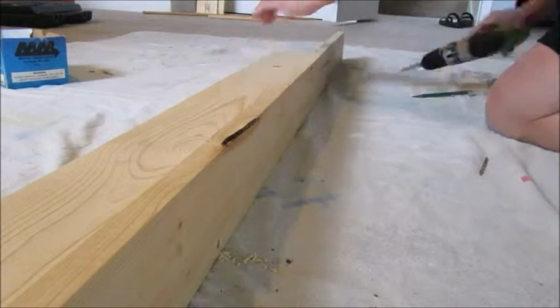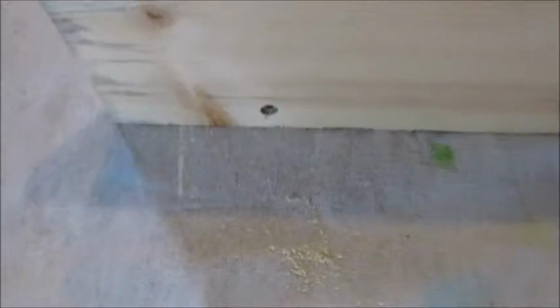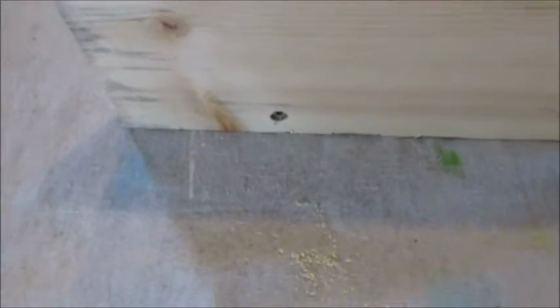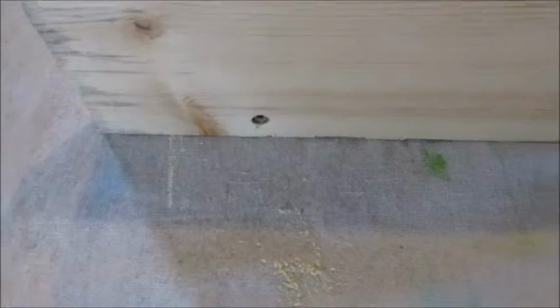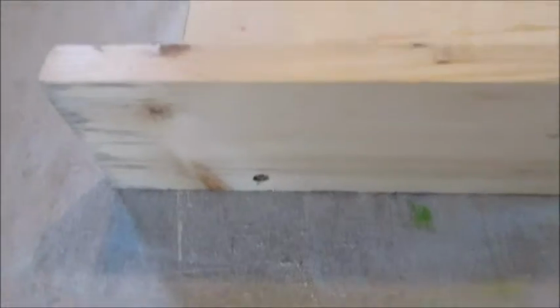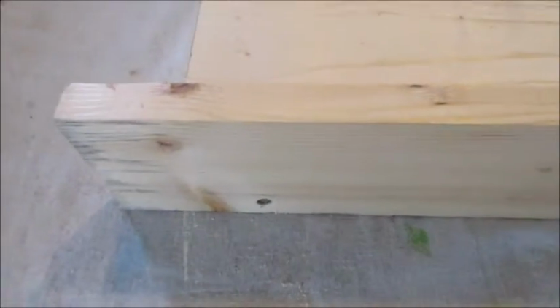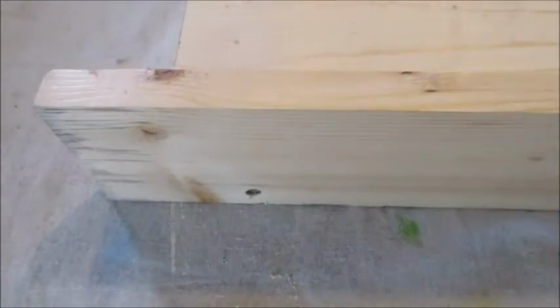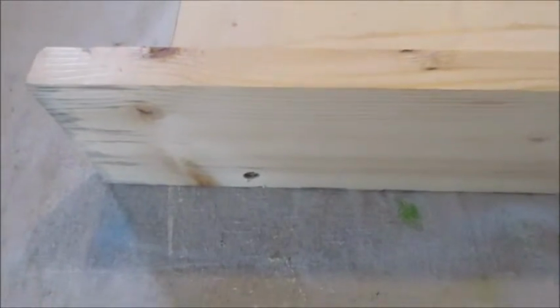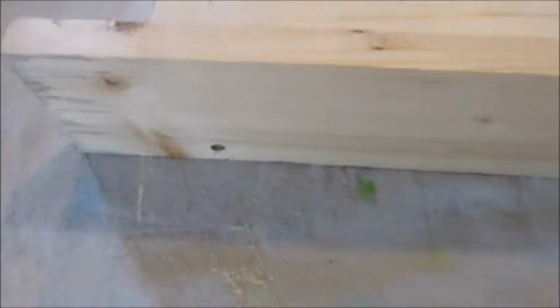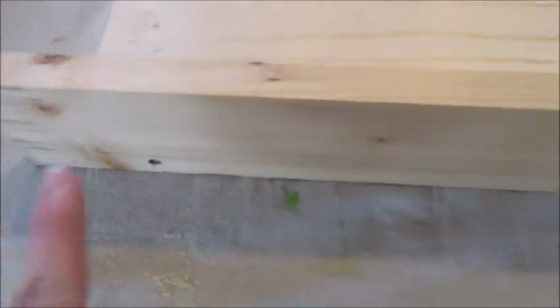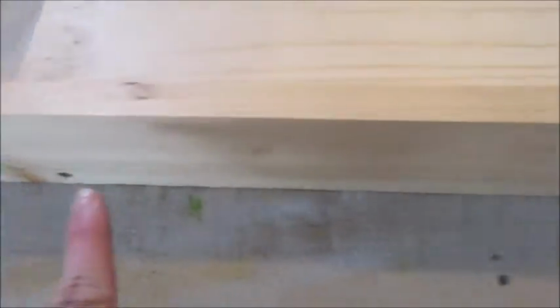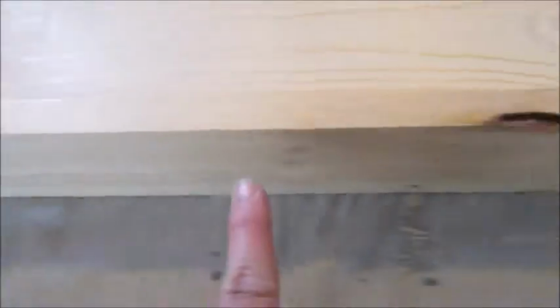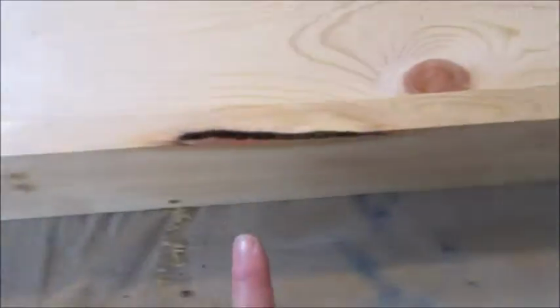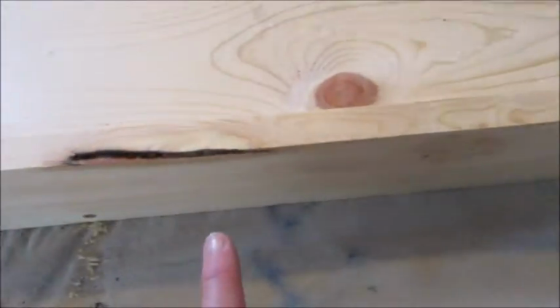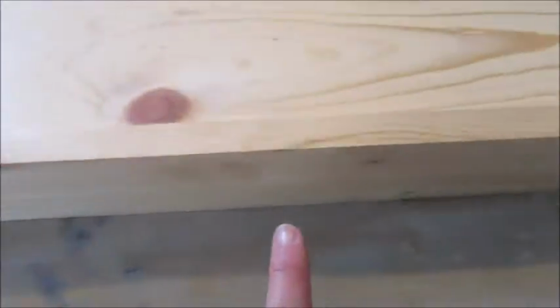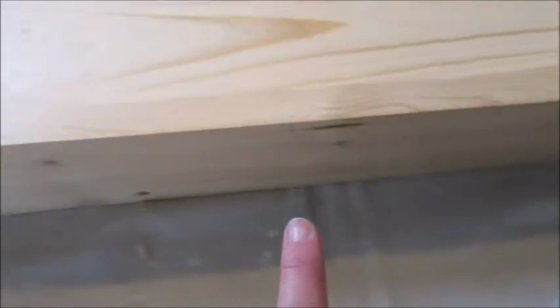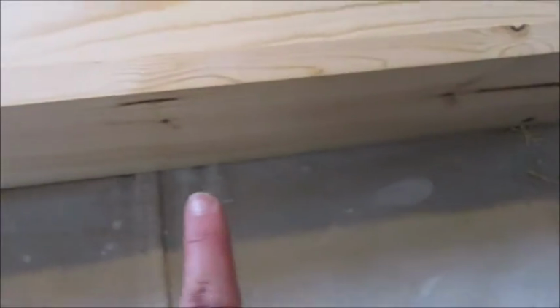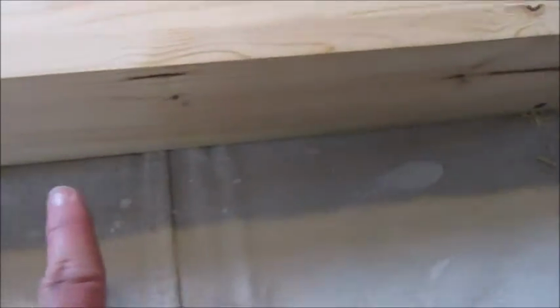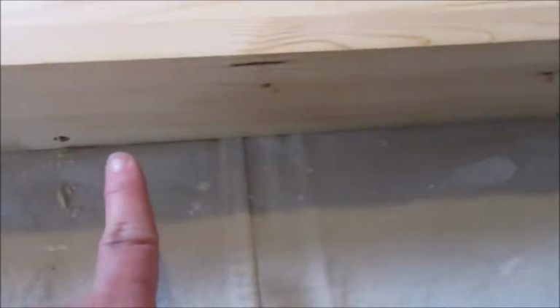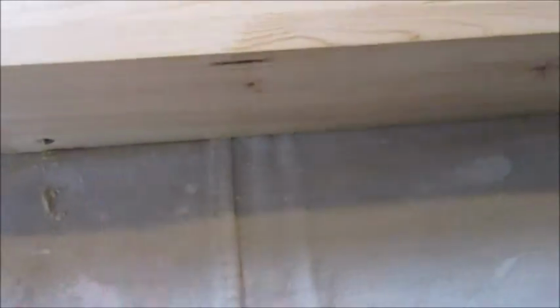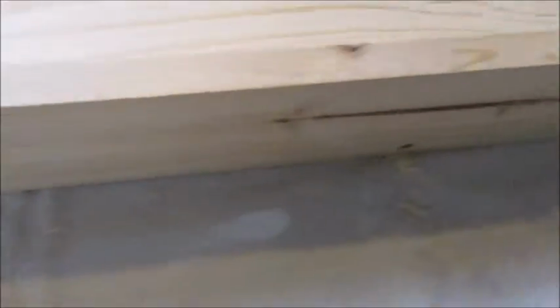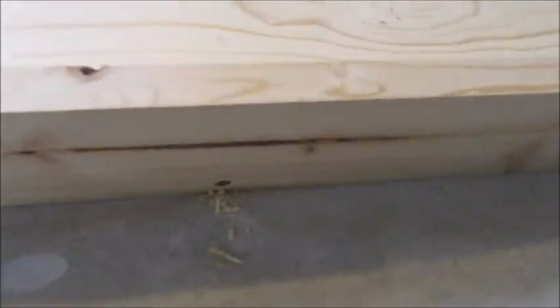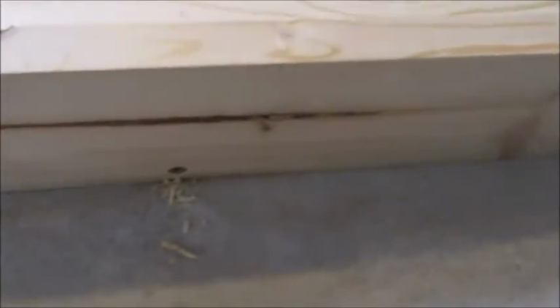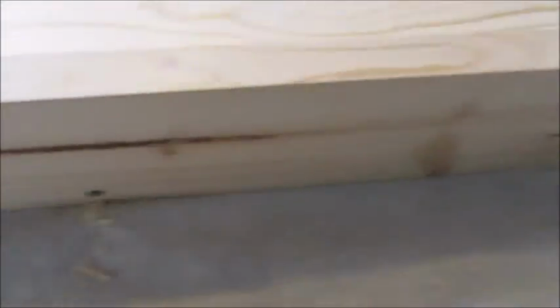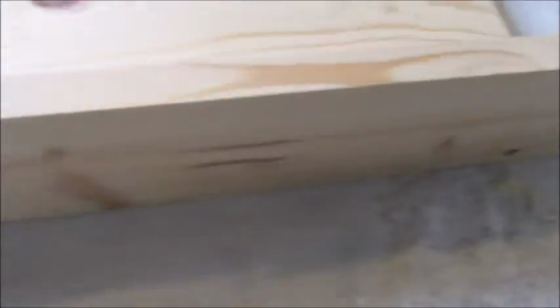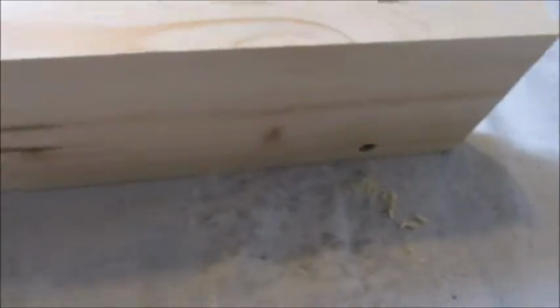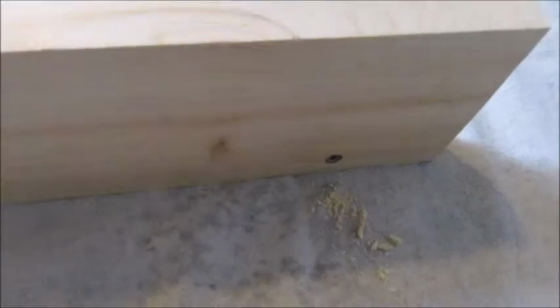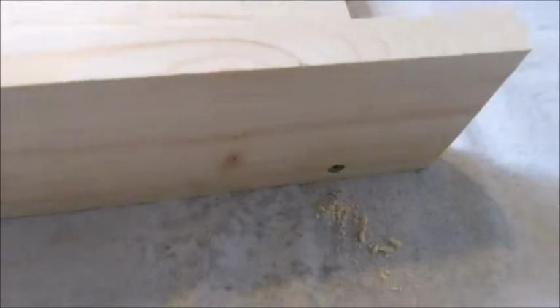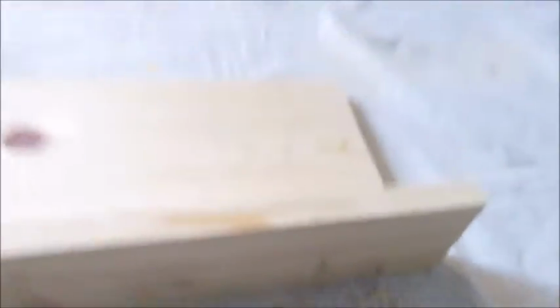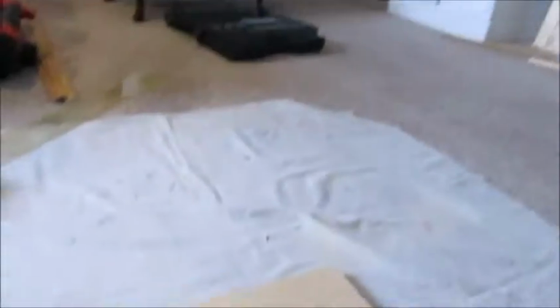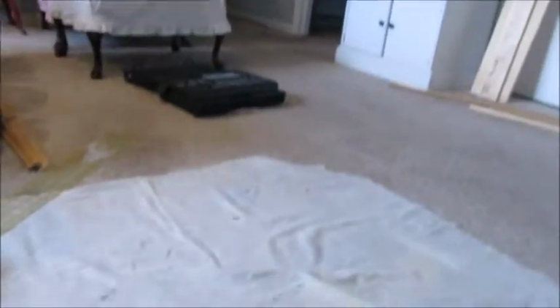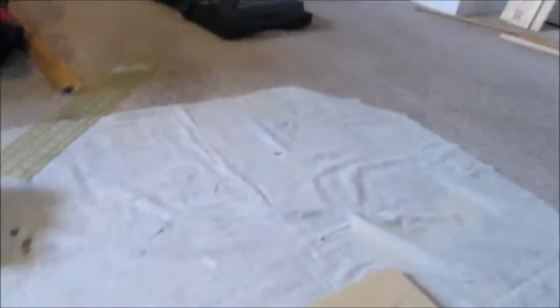I've gone ahead and attached all the screws. I have a total of five, all down the length of the board. And that should be plenty.